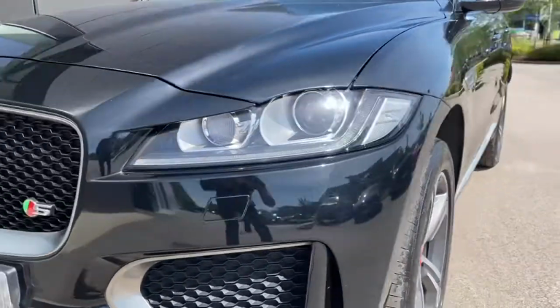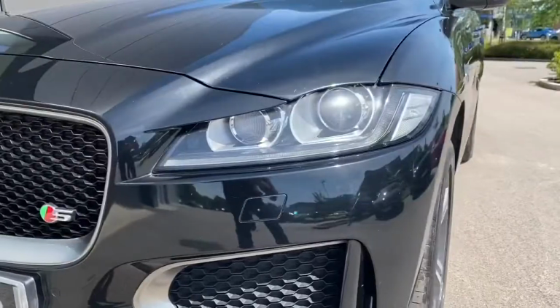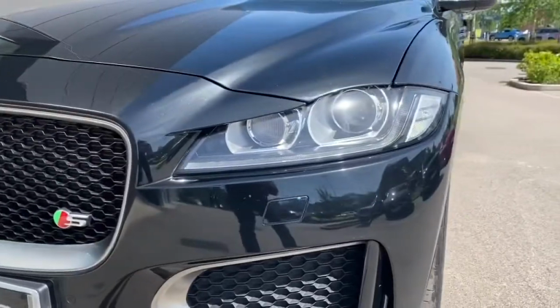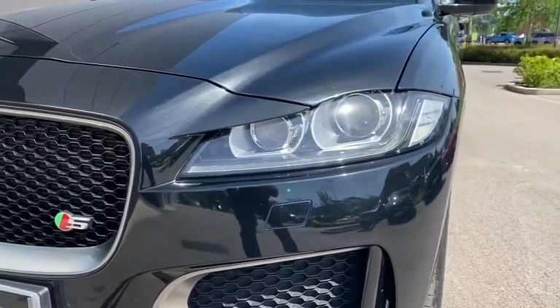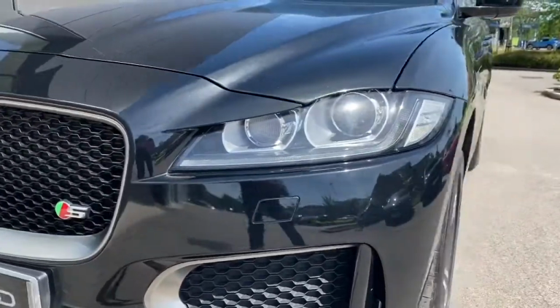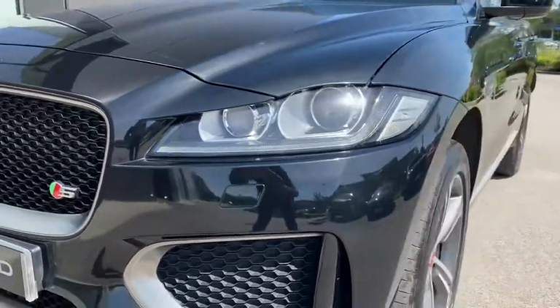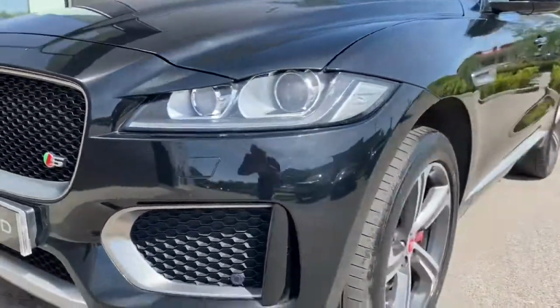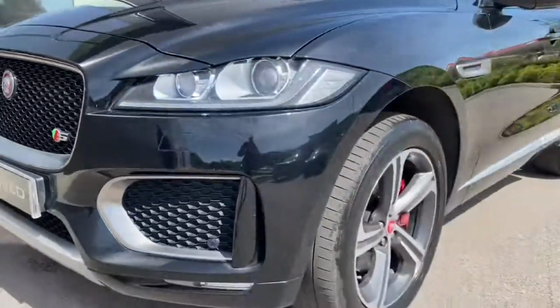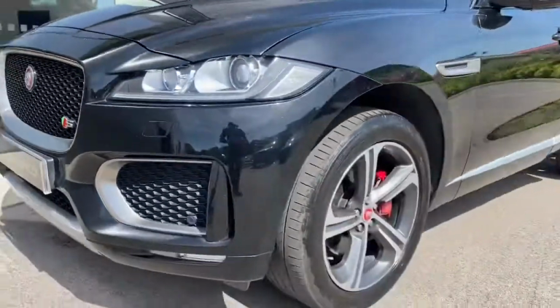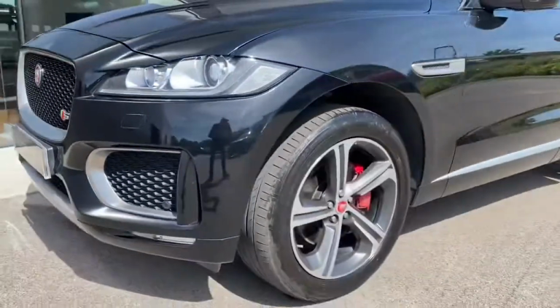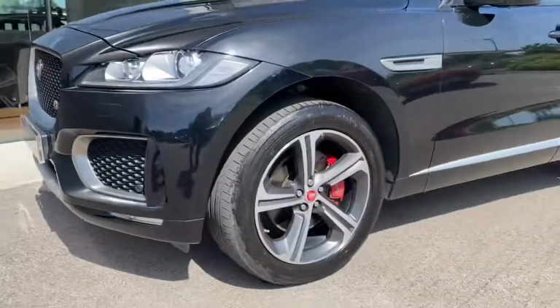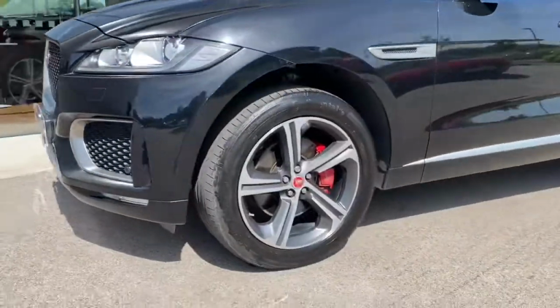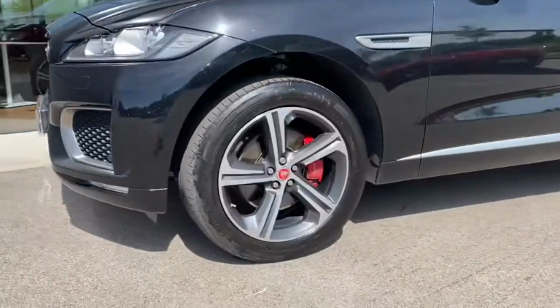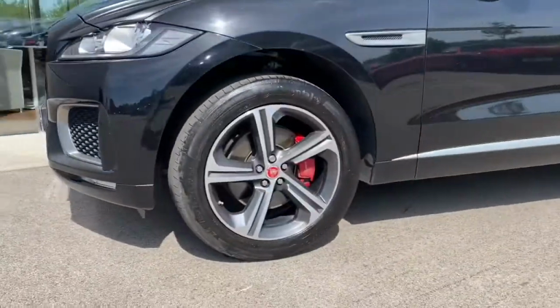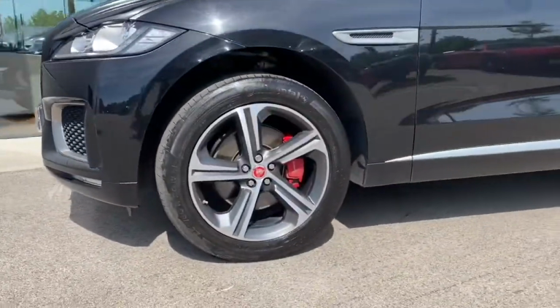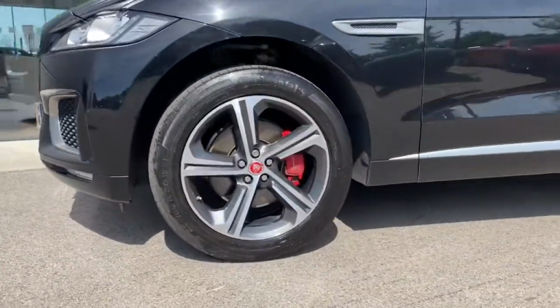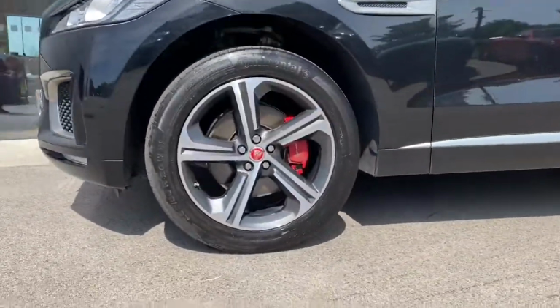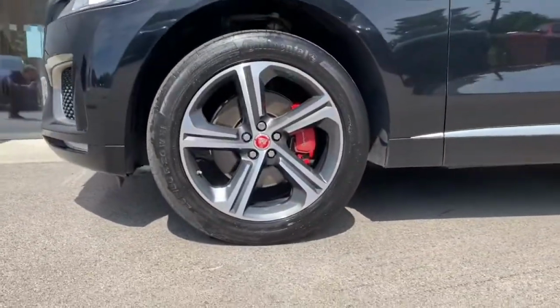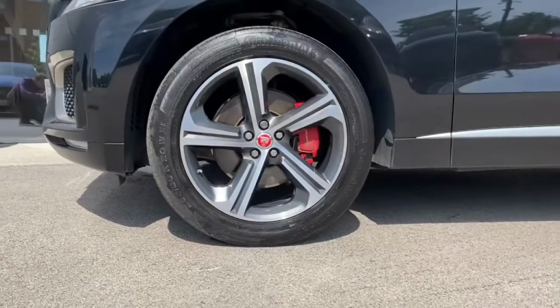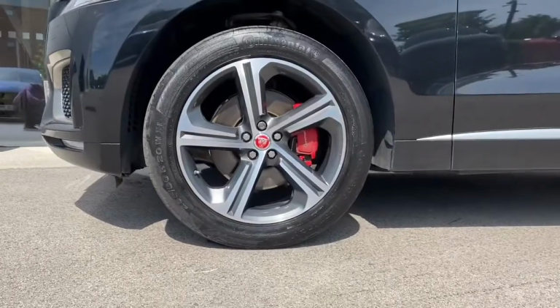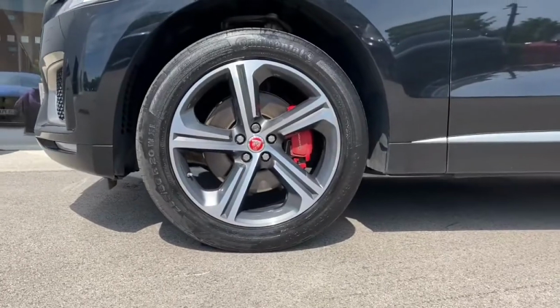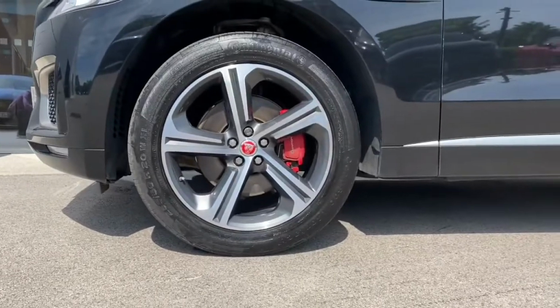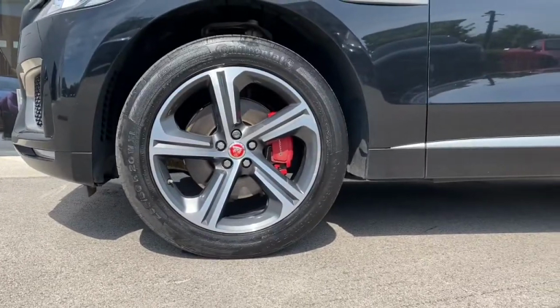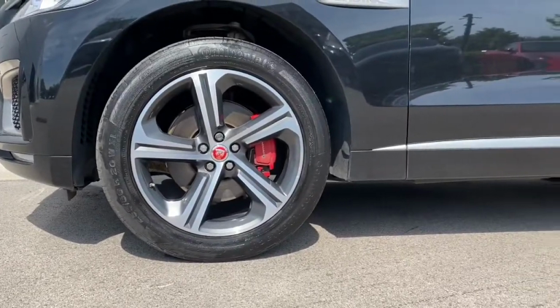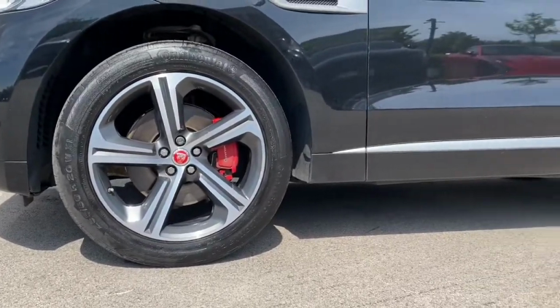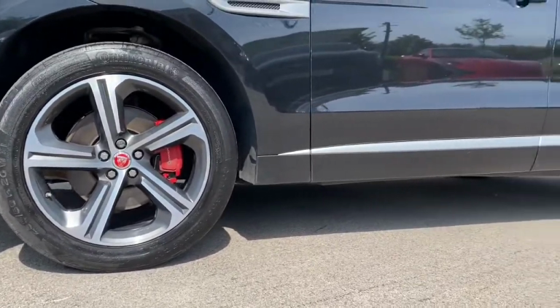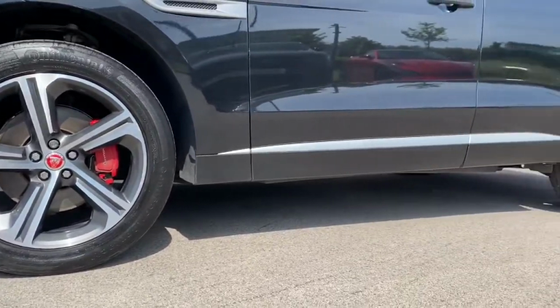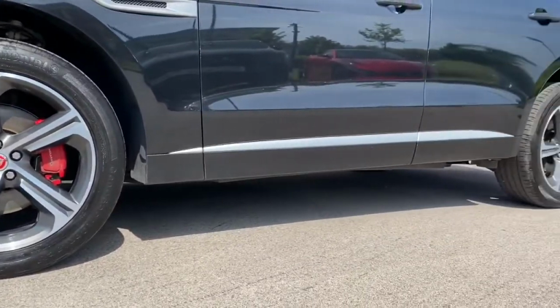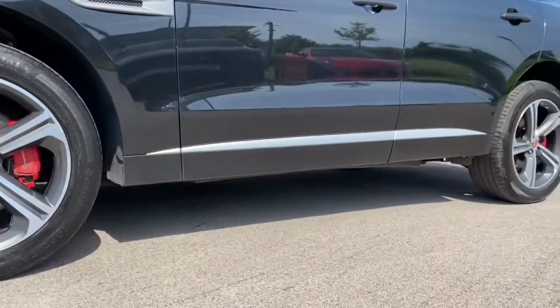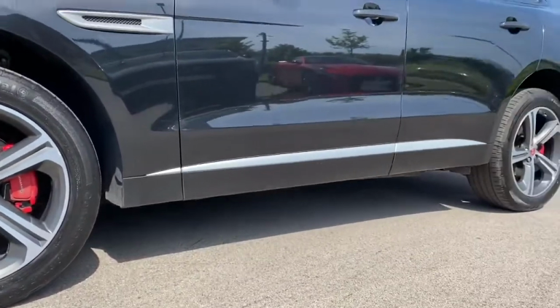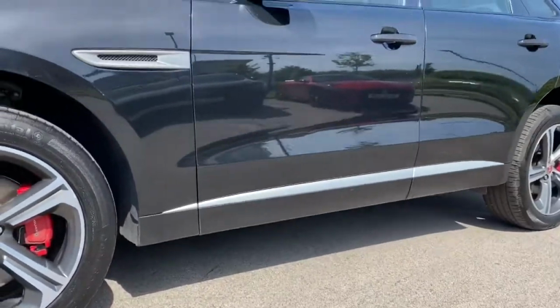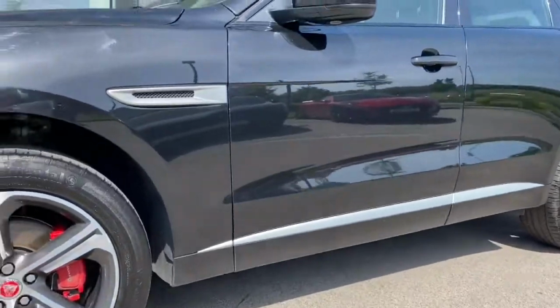helping to give the vehicle its character, along with fantastic 20-inch 5-spoke blade design diamond-turned alloy wheels with contrasting red brake callipers. Lower satin door trim follows,